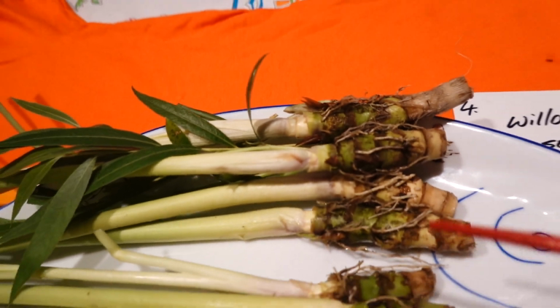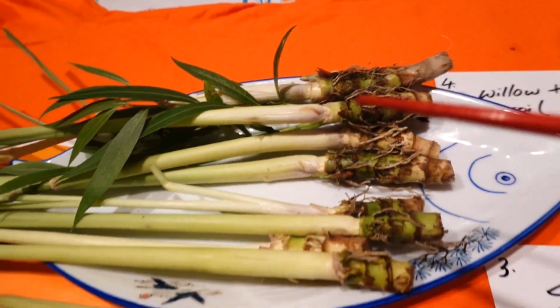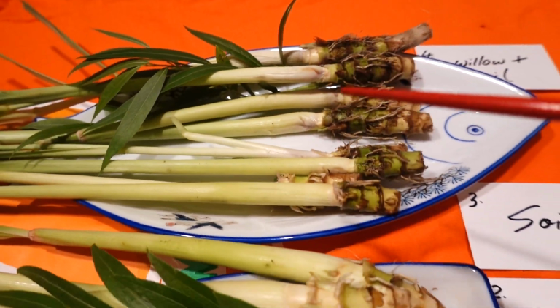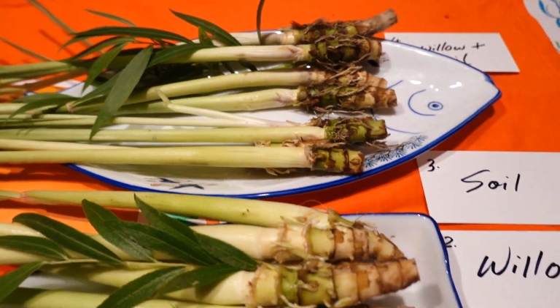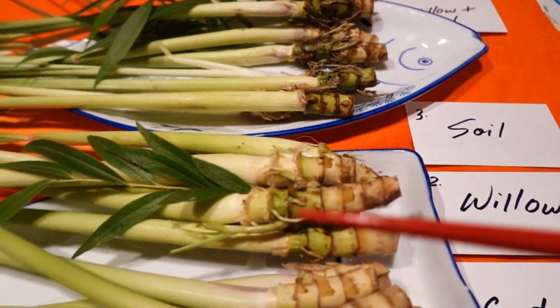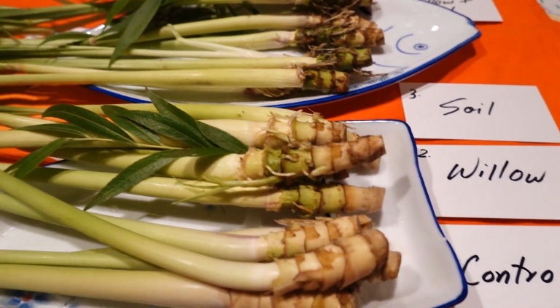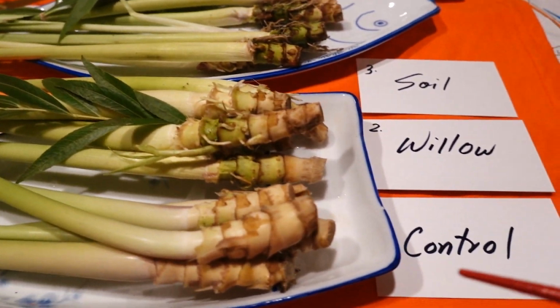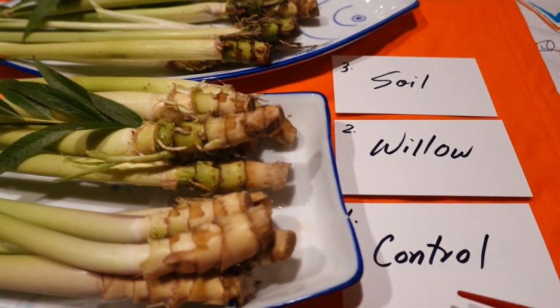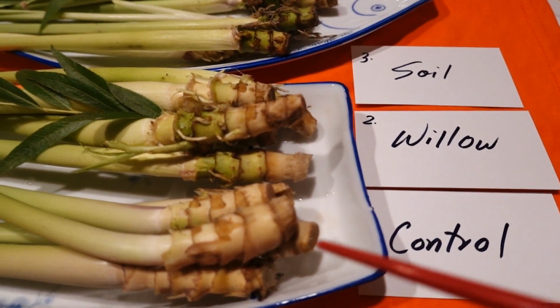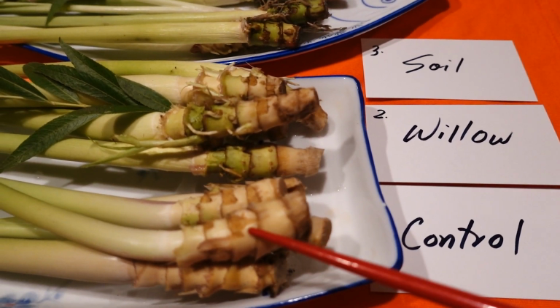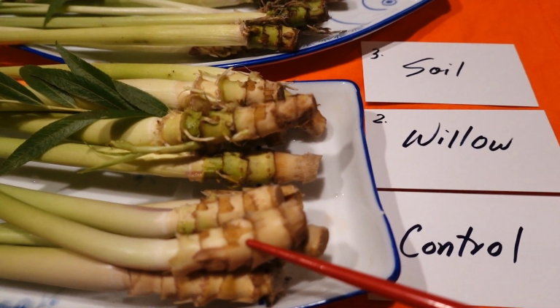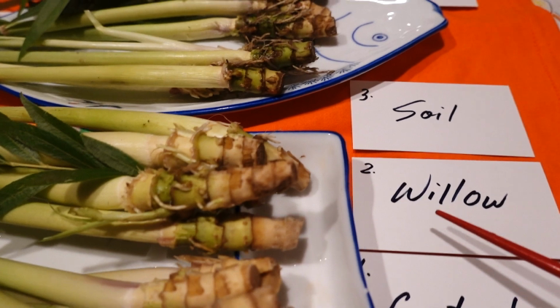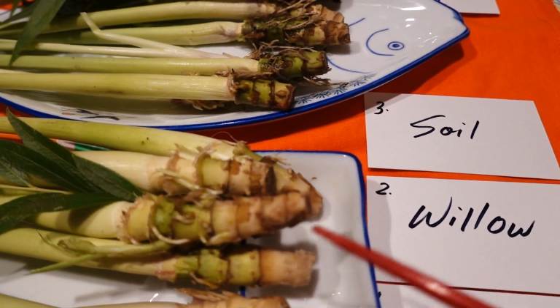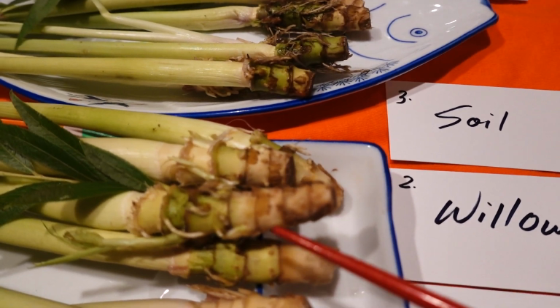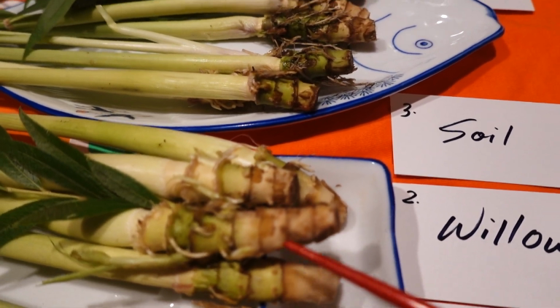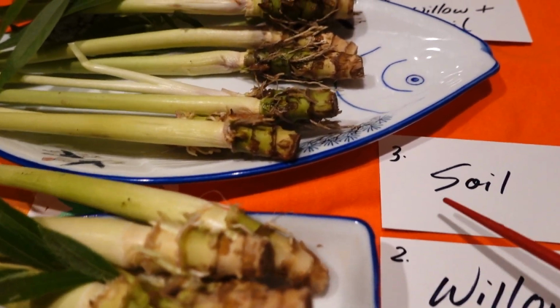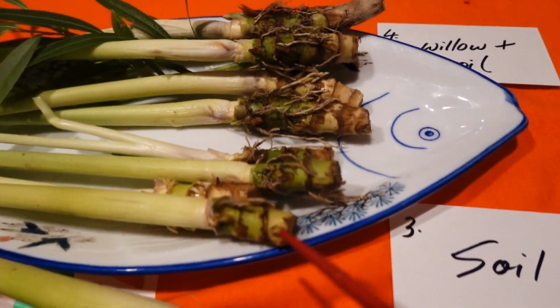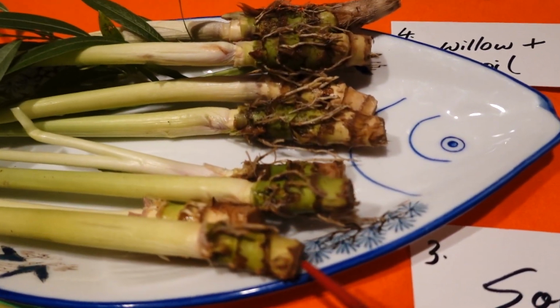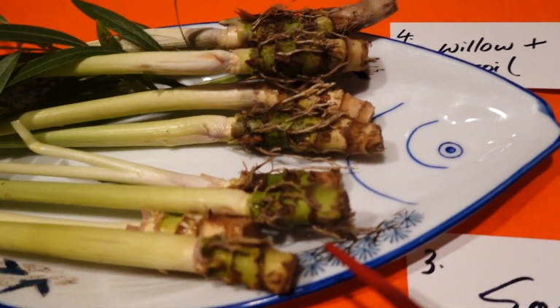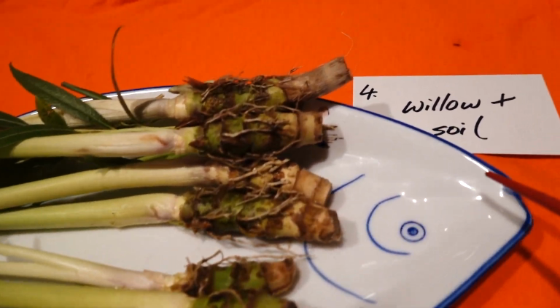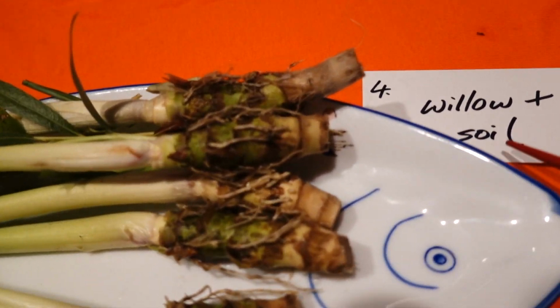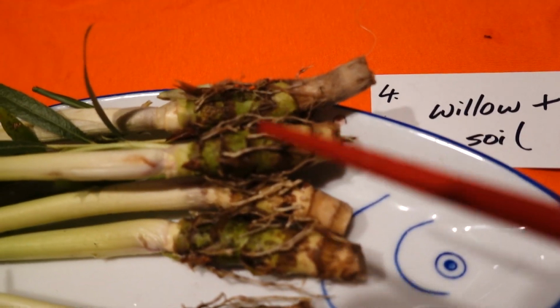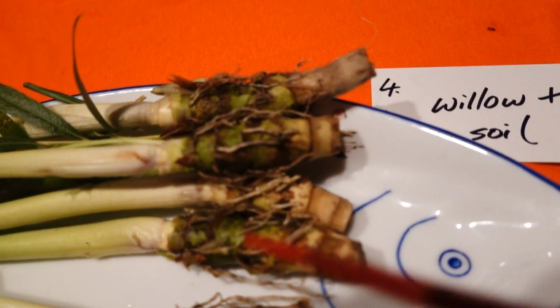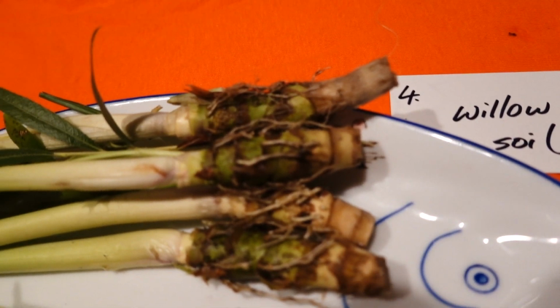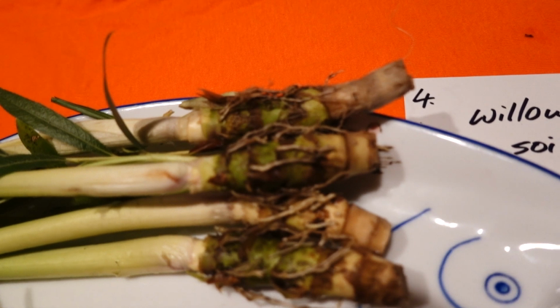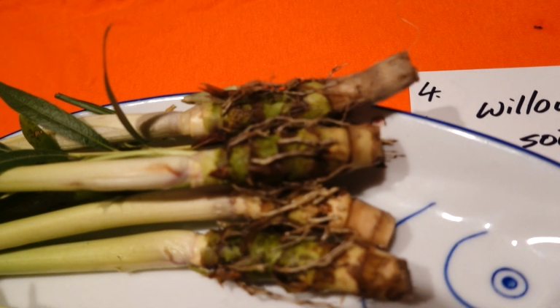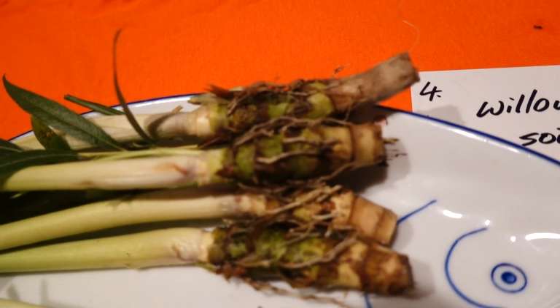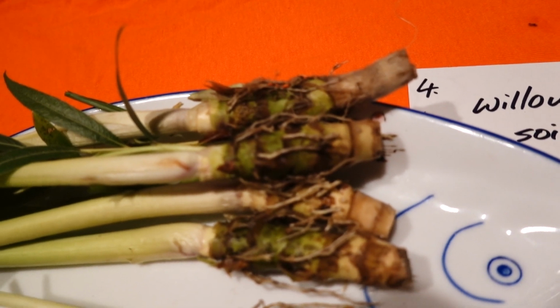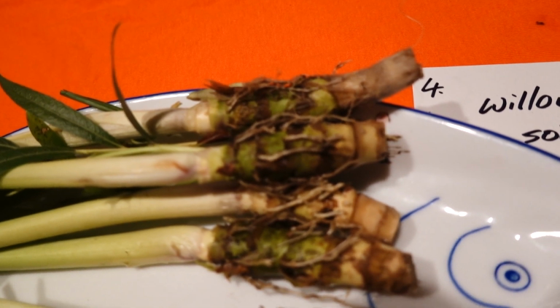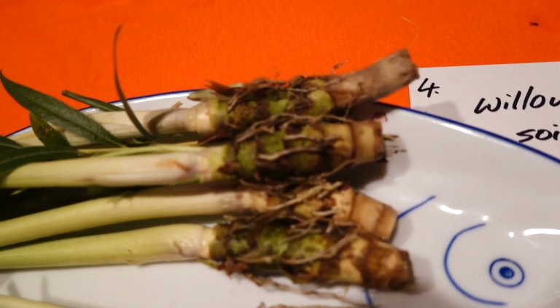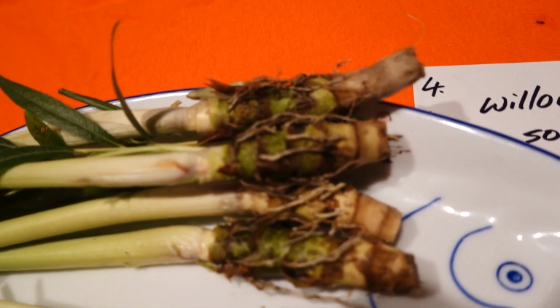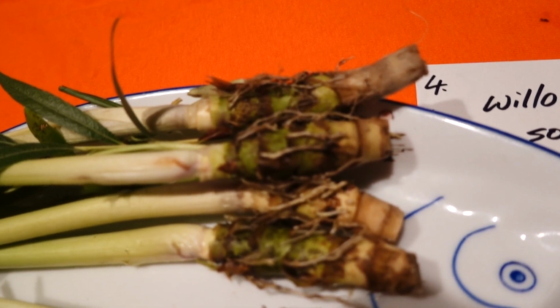So it's a very, very interesting result: the control shows no root, velo alone produces some root, soil stimulates the root, and velo plus soil gives many root formations within one day.